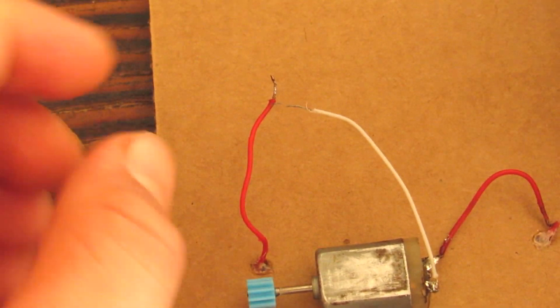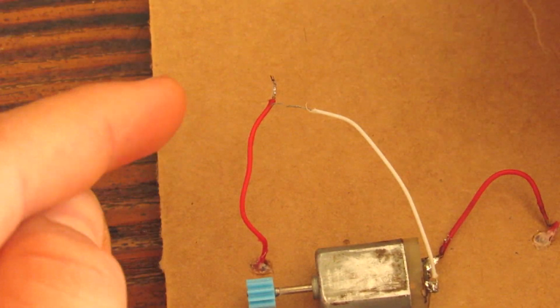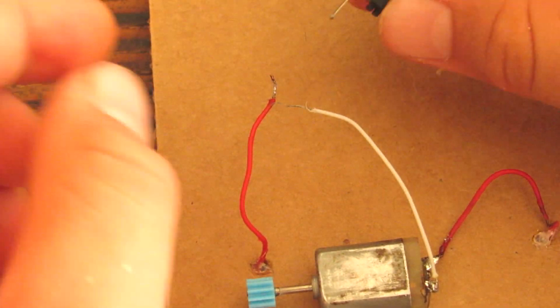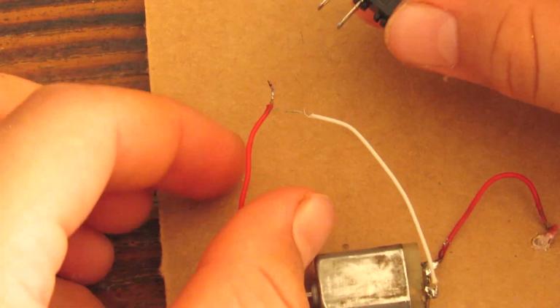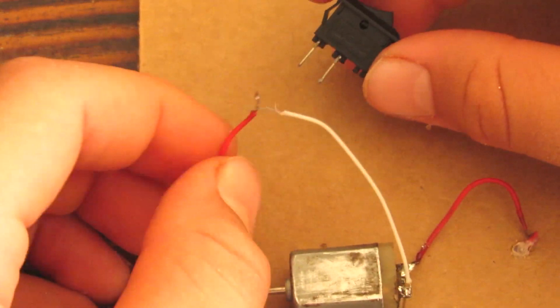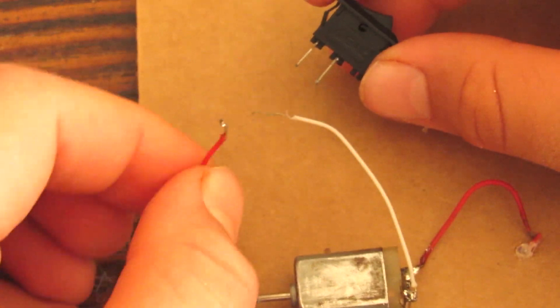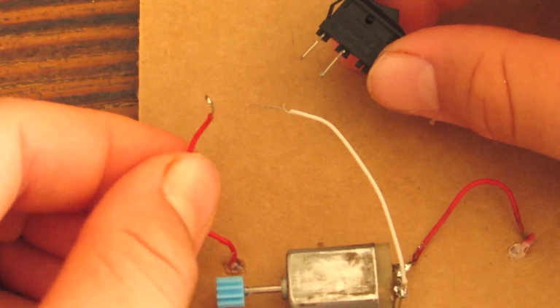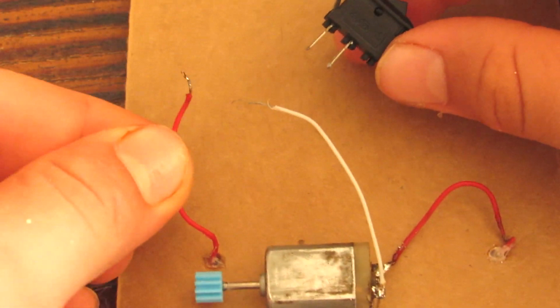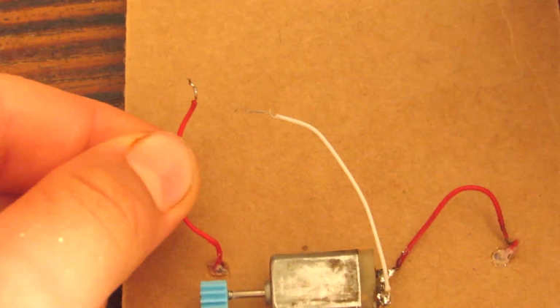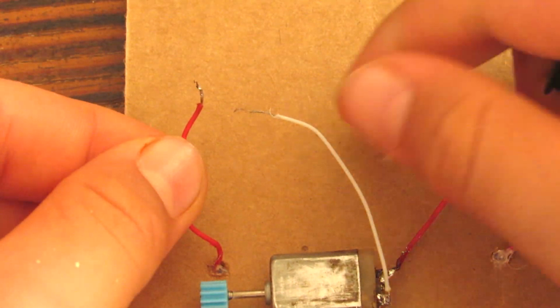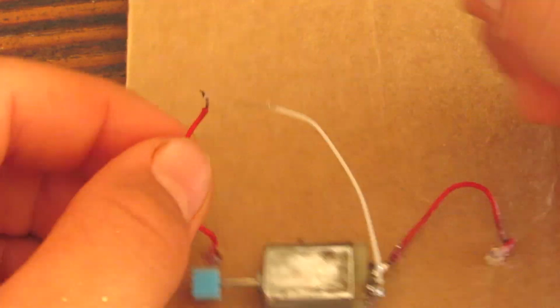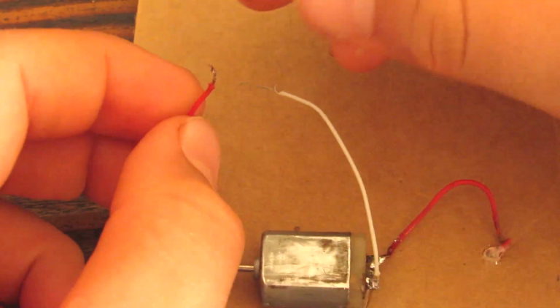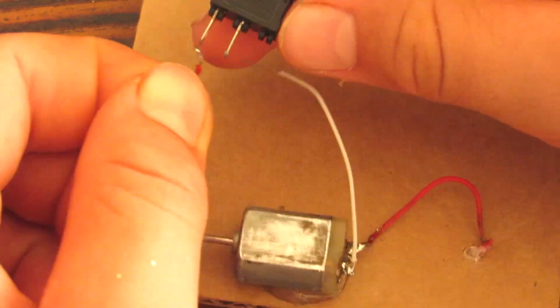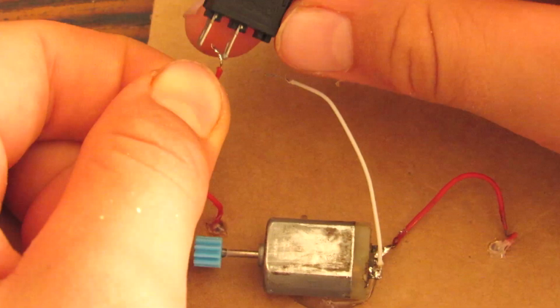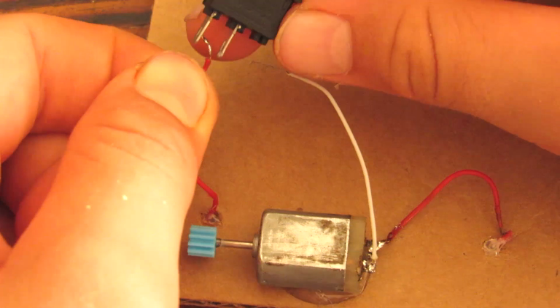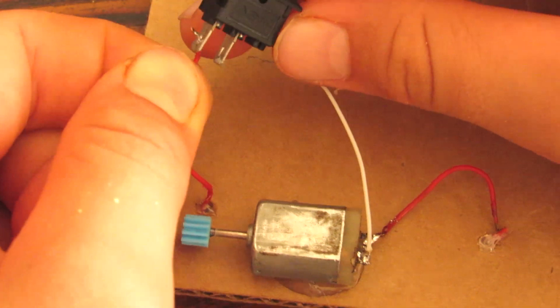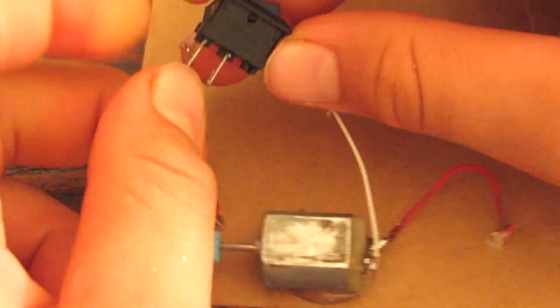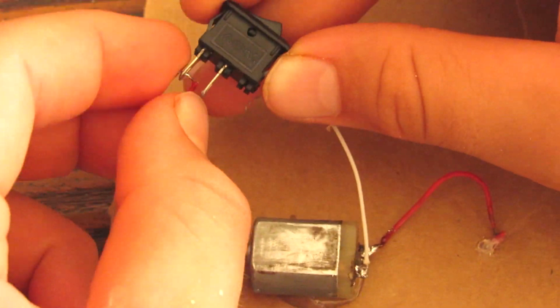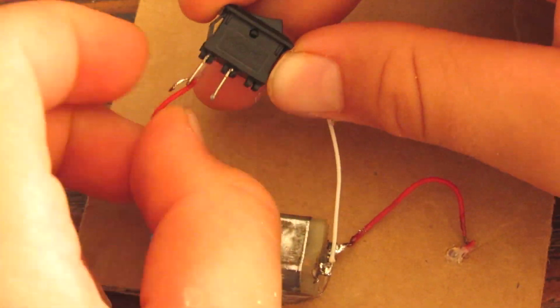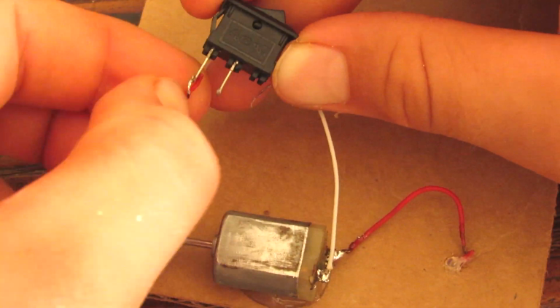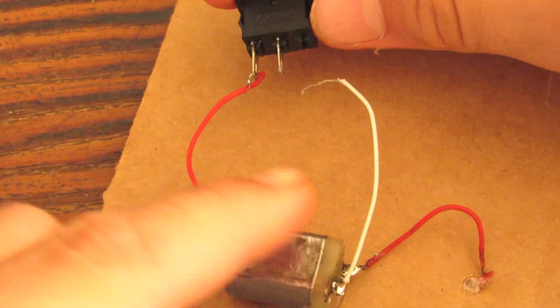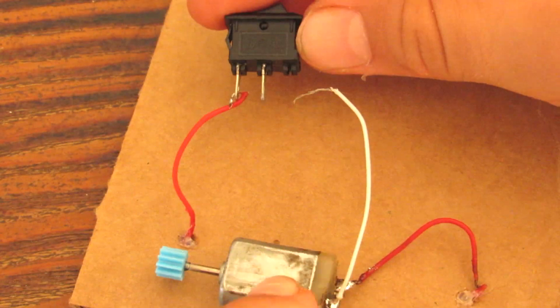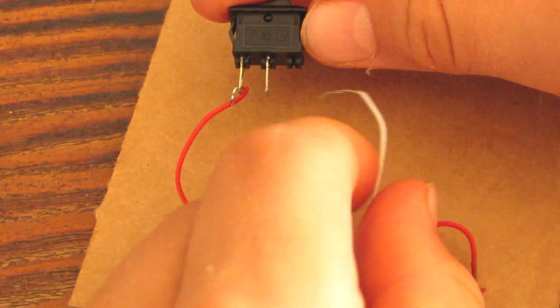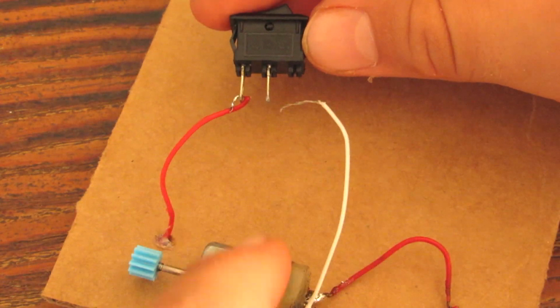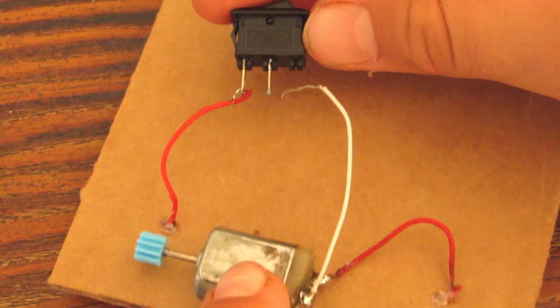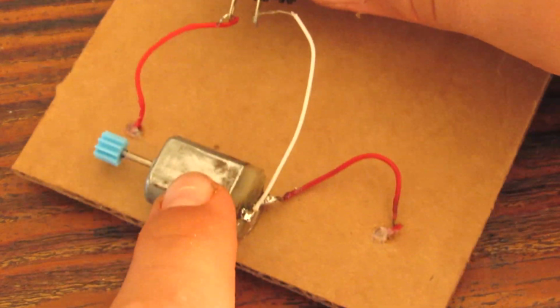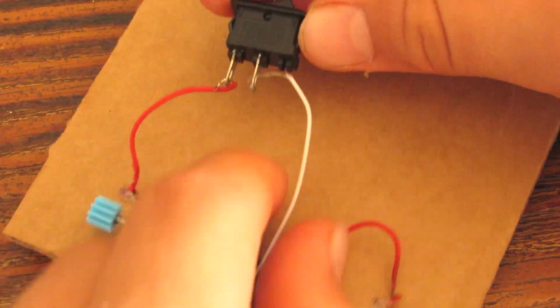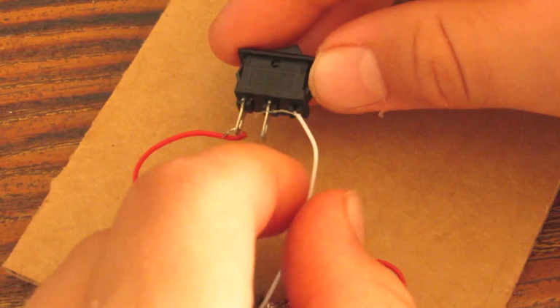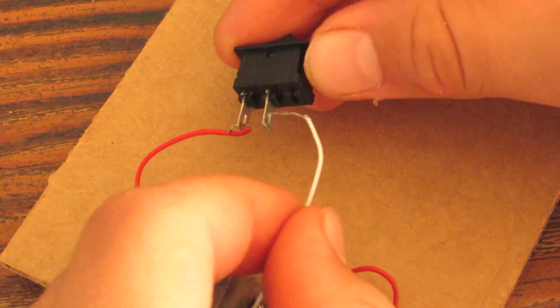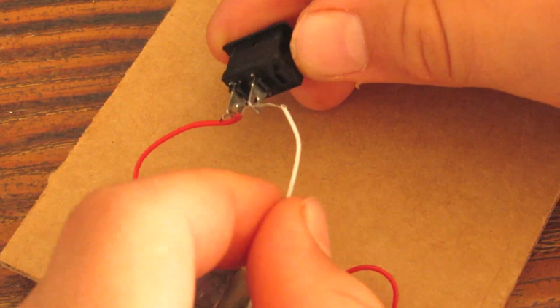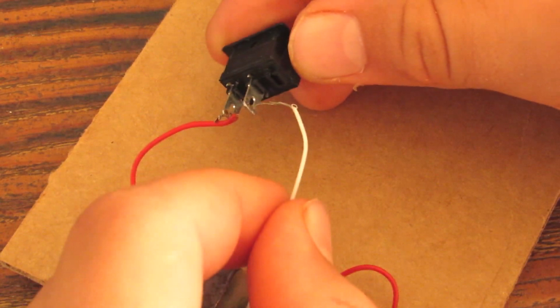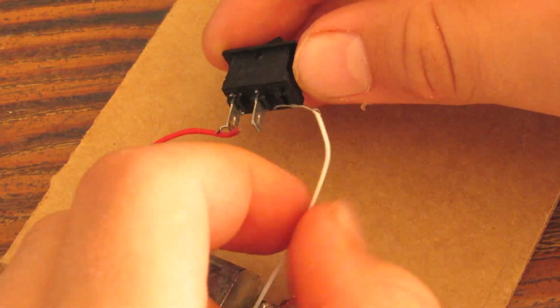So now we're going to wire the positive end from the solar panel, which is this, to one of the sides onto the switch. And then the negative side of the DC motor, you're going to wire to the other side of the switch.